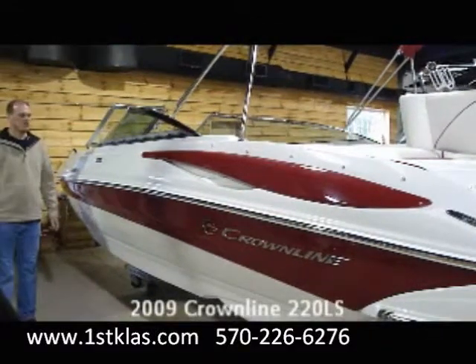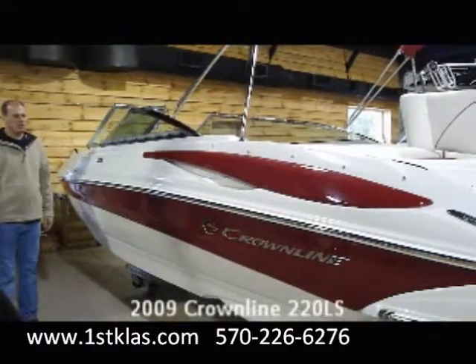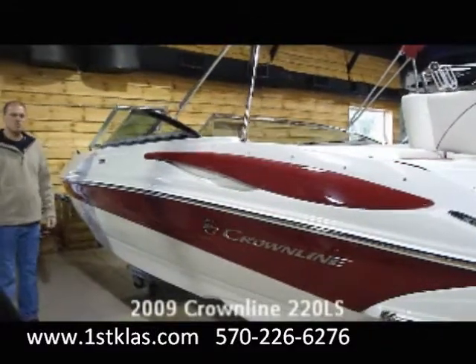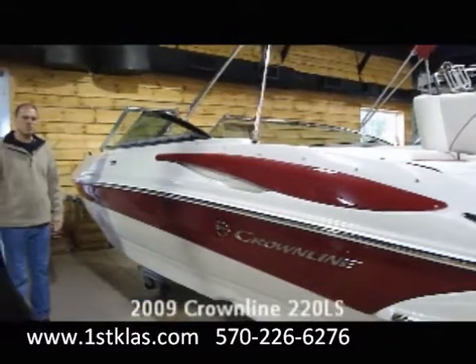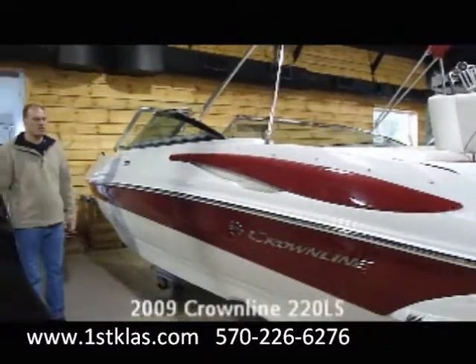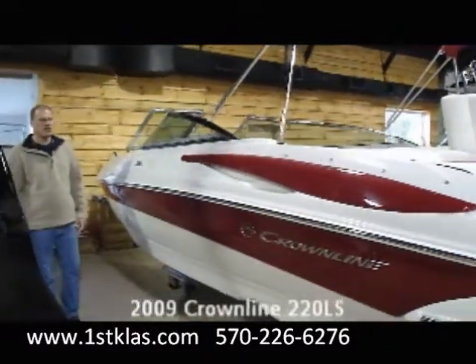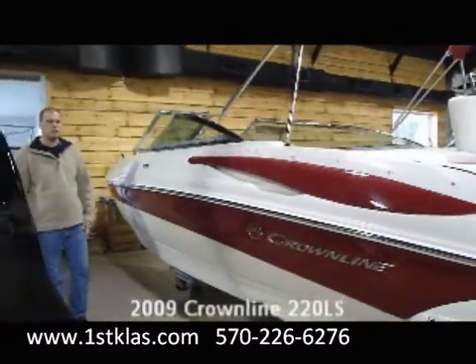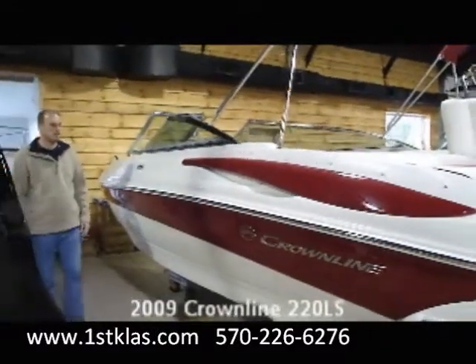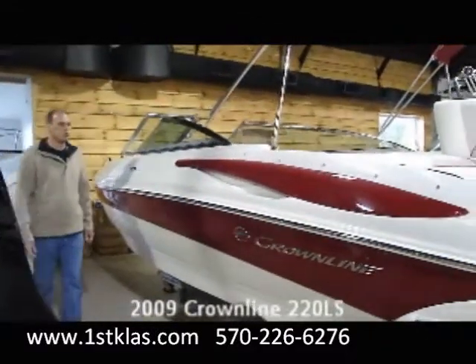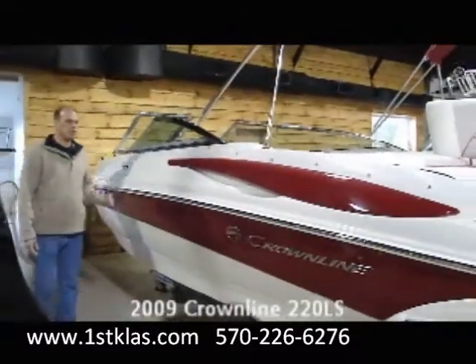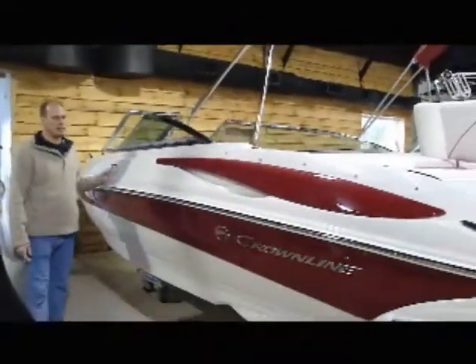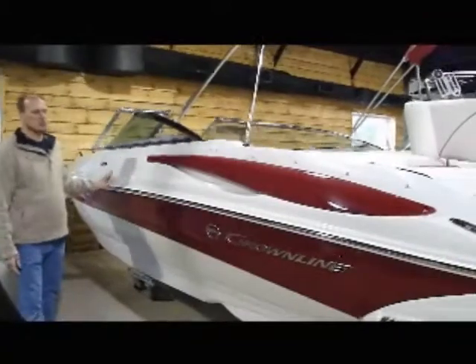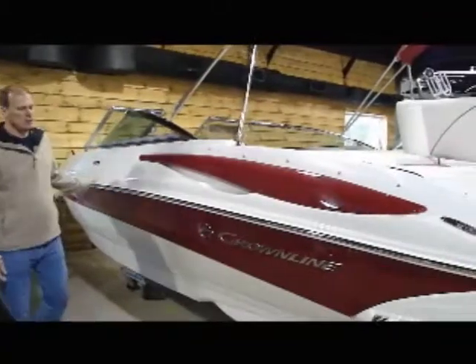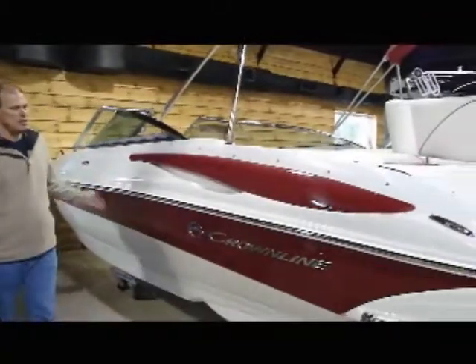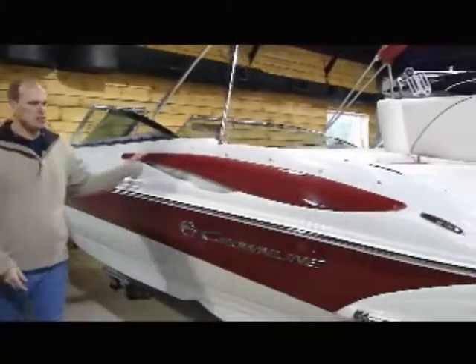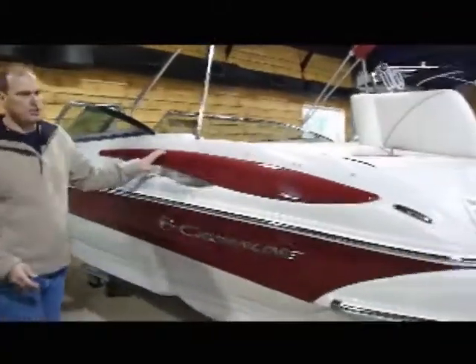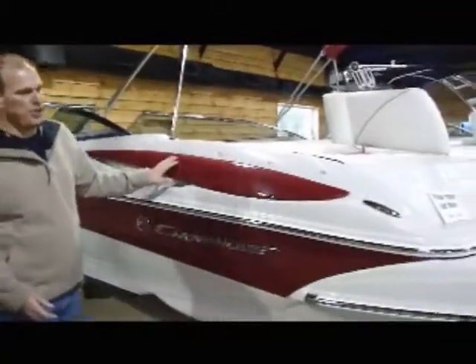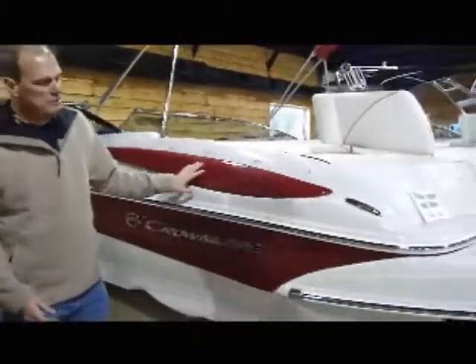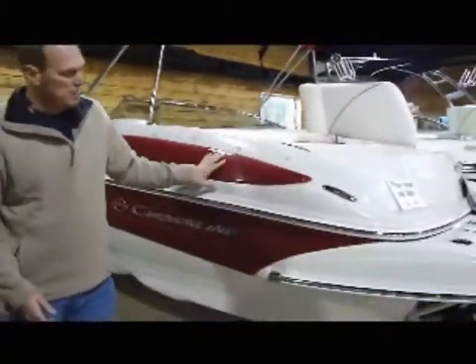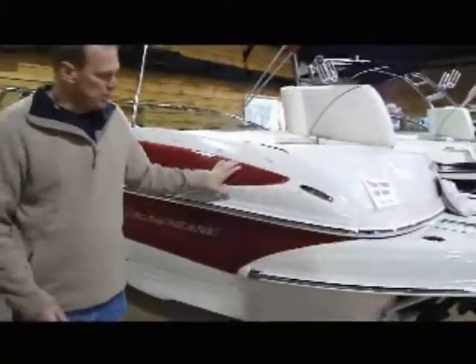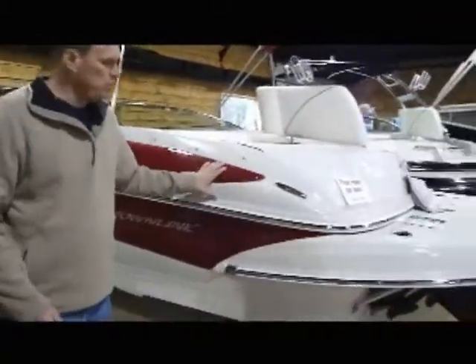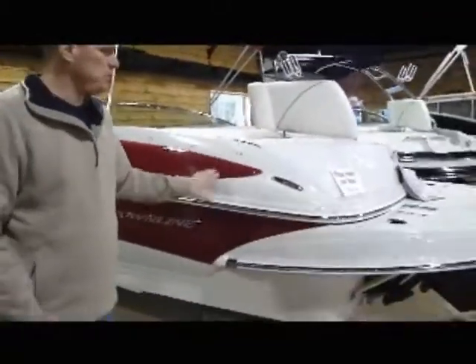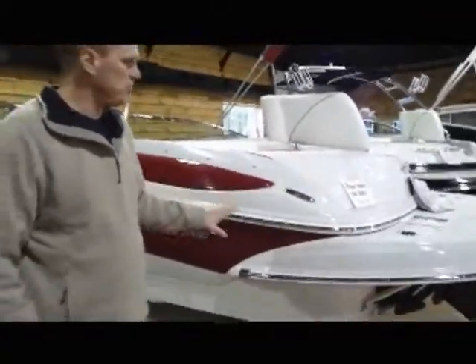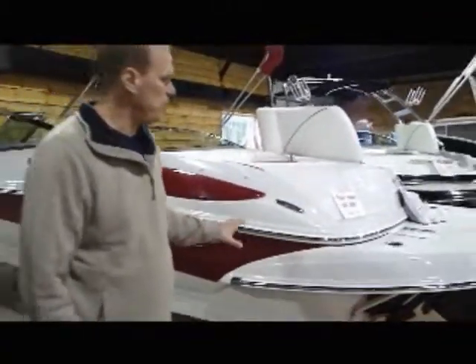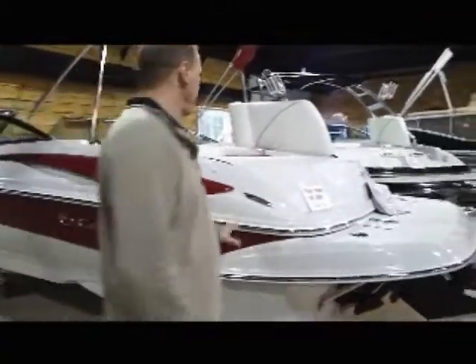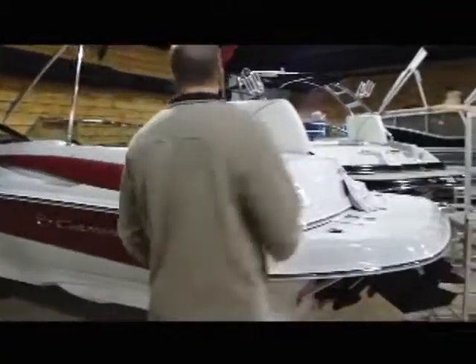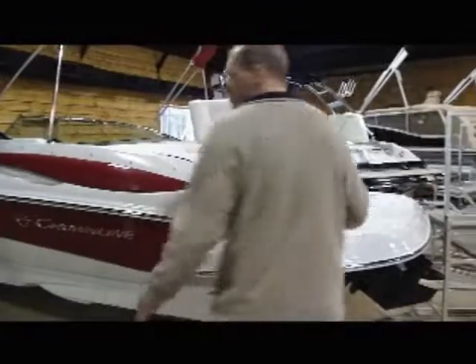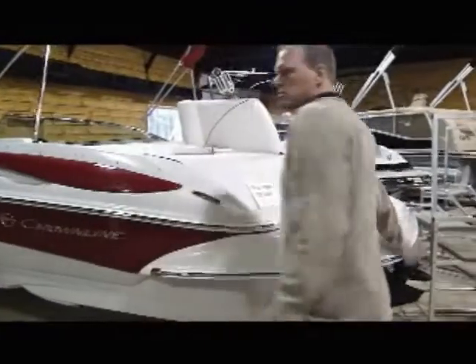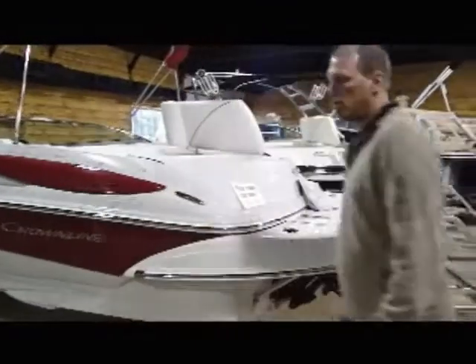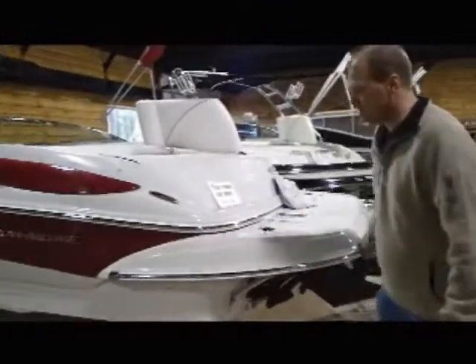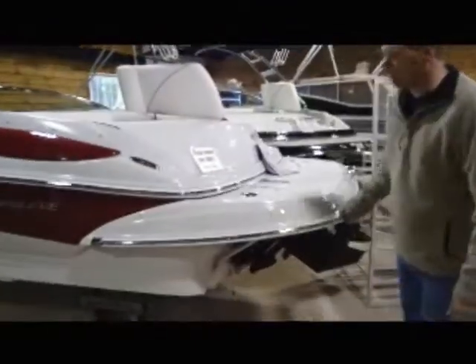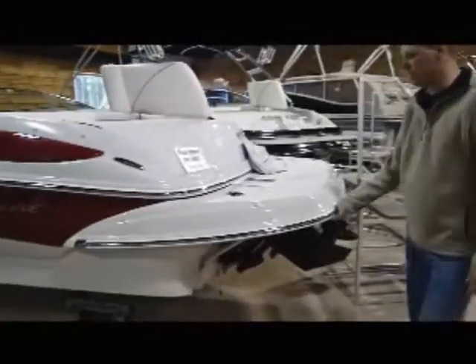This is a 2009 Crownline 220LS, shown in Garnett. Very nice riding boat, very quick plane, 22.6 LOA with a swim platform.